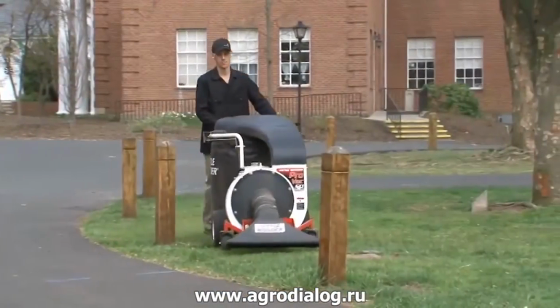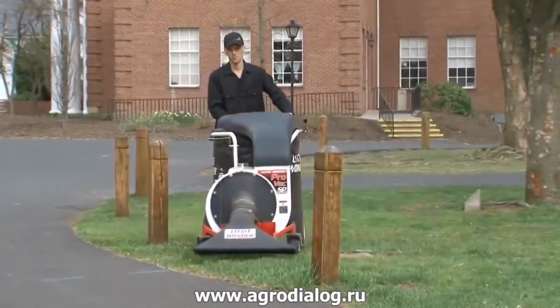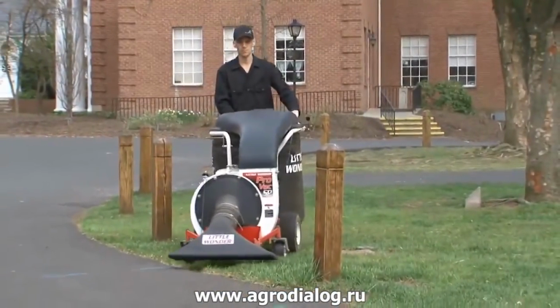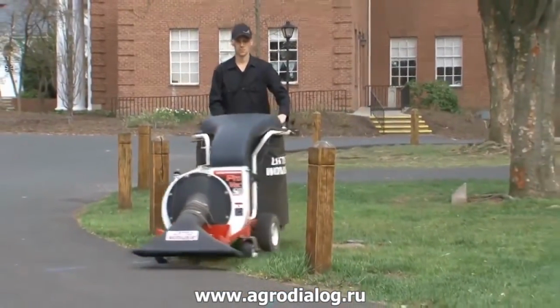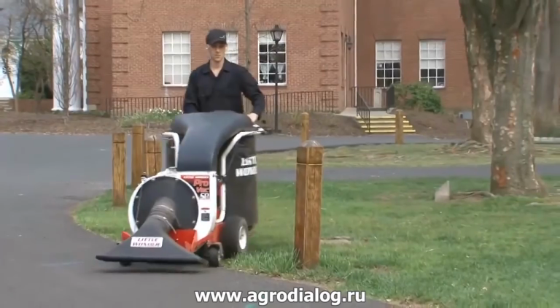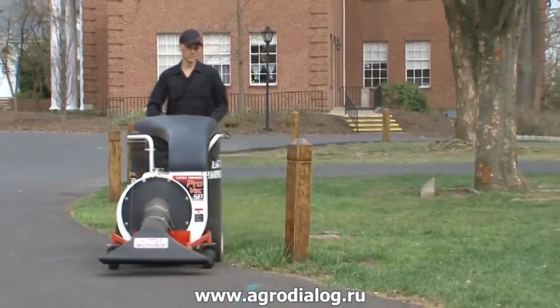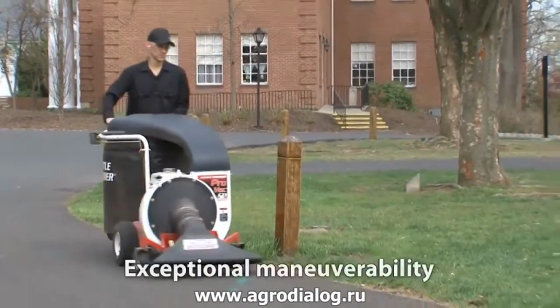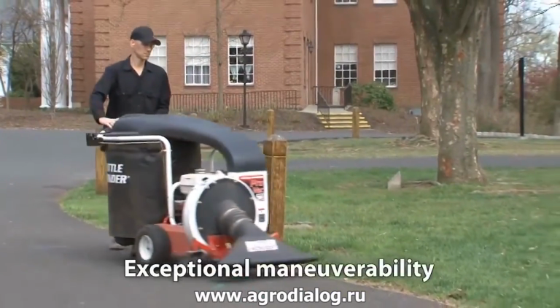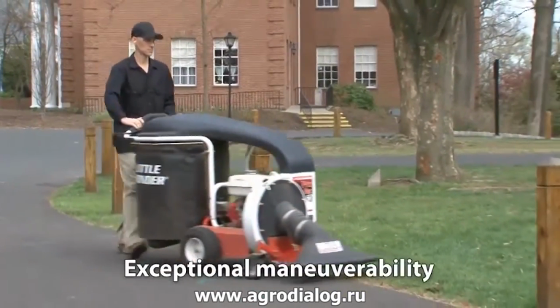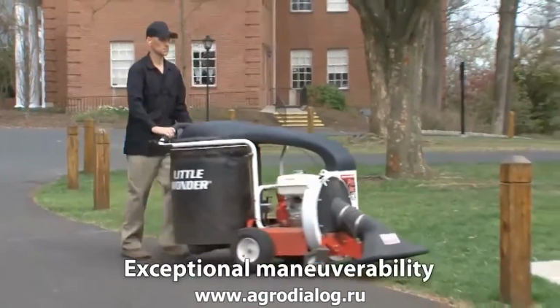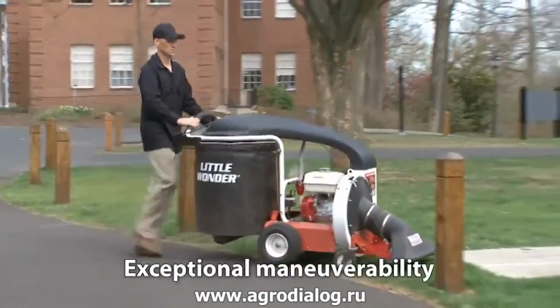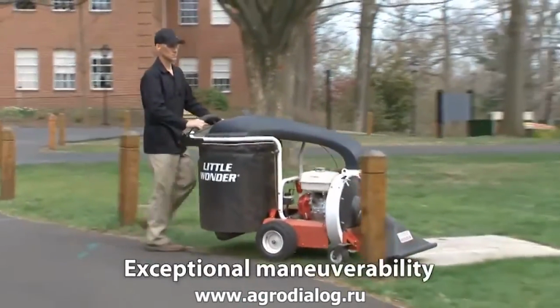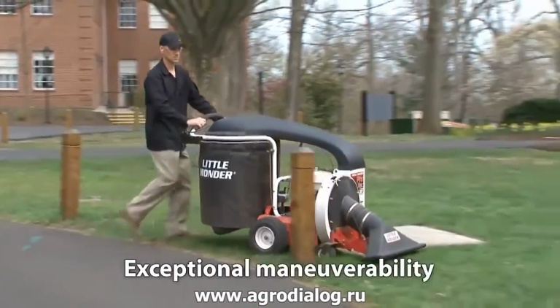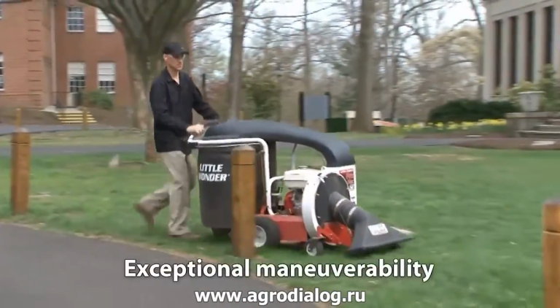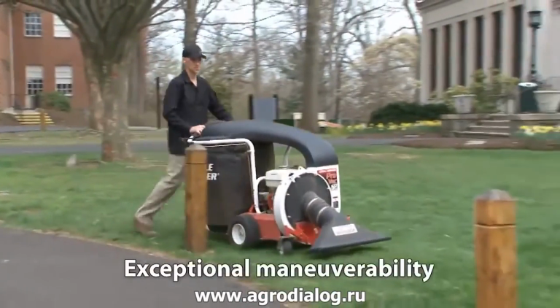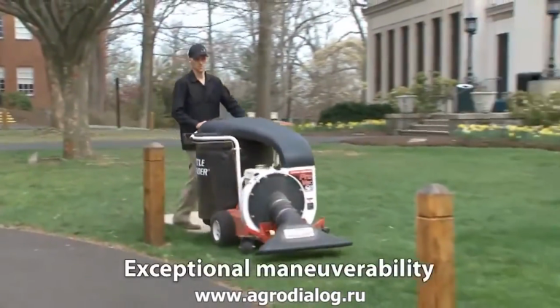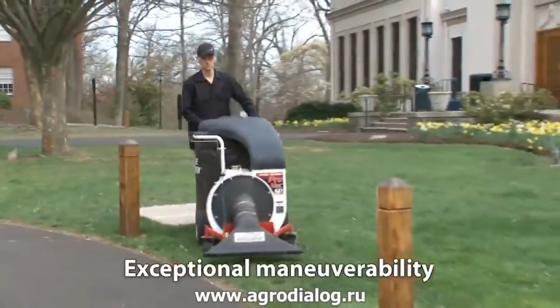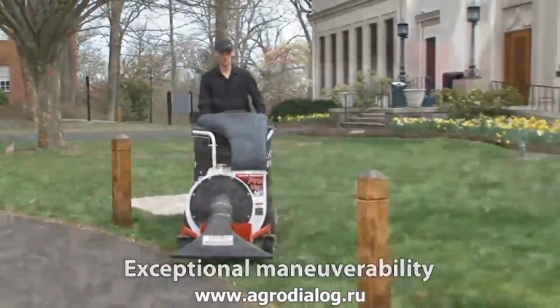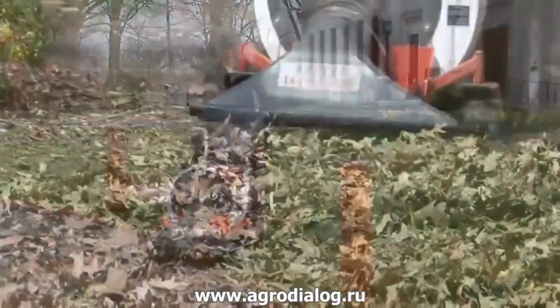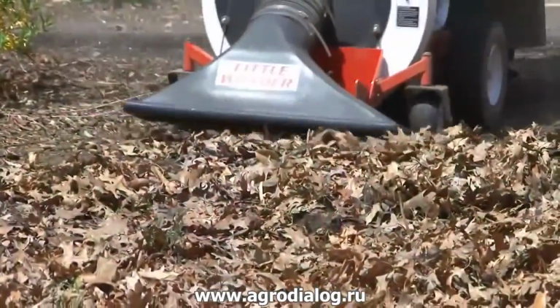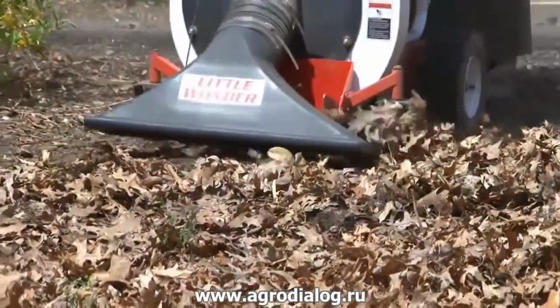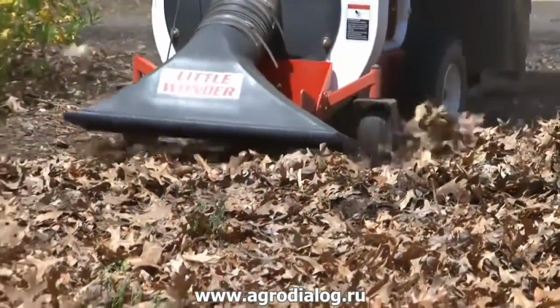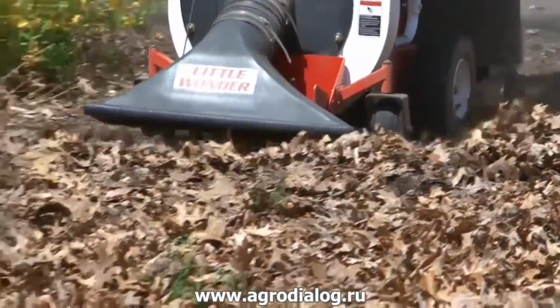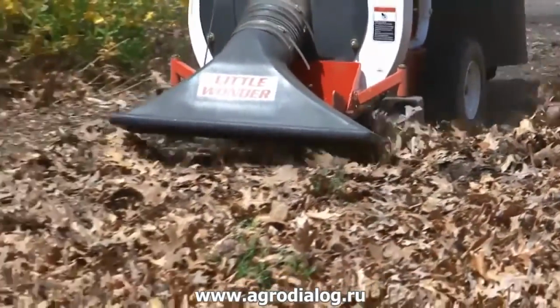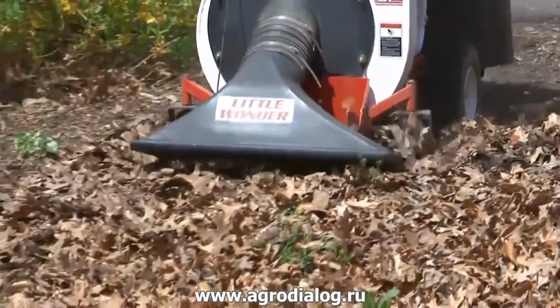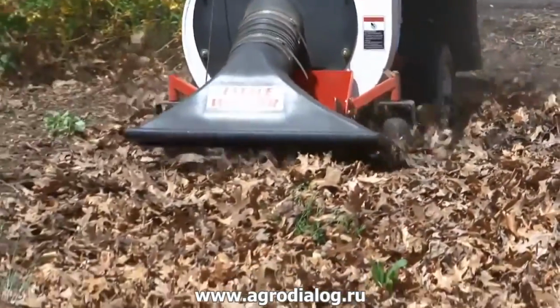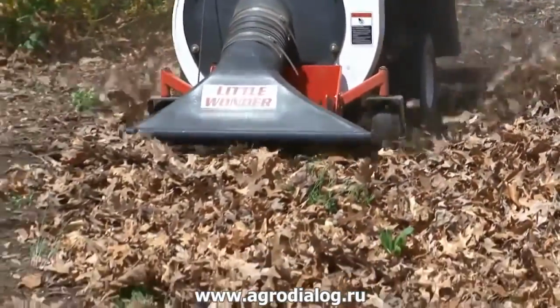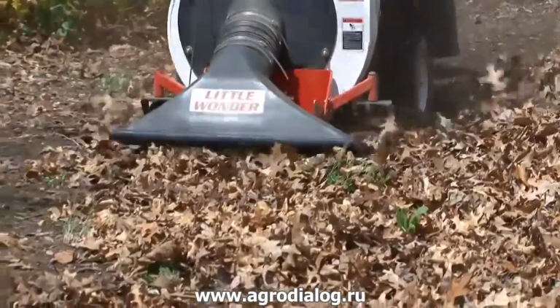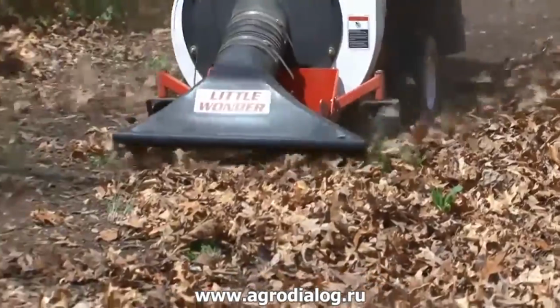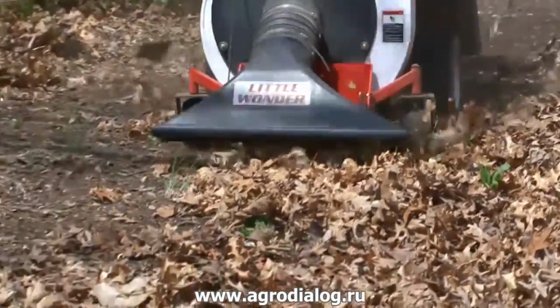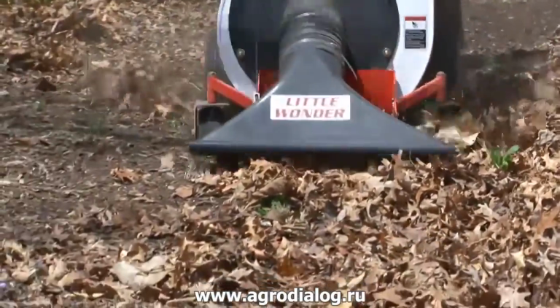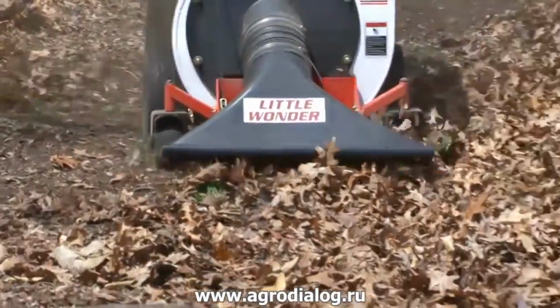Rugged 13-inch turf tread rear drive wheels and swivel front wheels make the unit easy to maneuver and turn. A height-adjusting floating nozzle glides over obstacles and uneven terrain without the worry of scalping the turf.